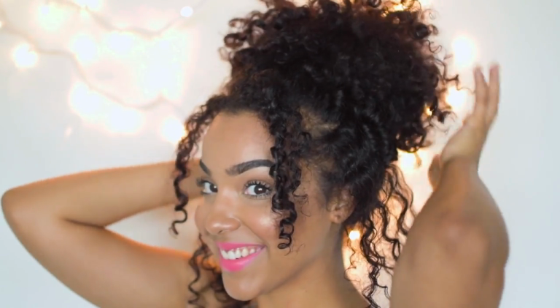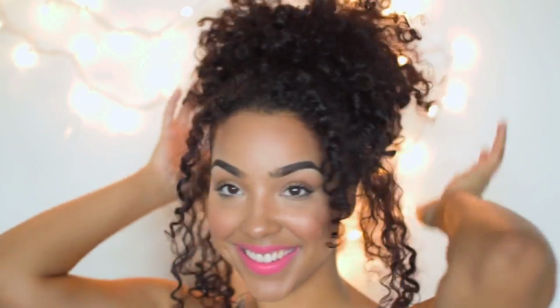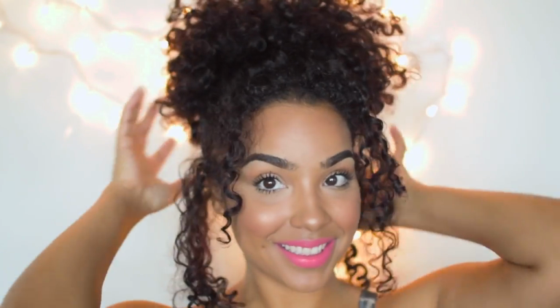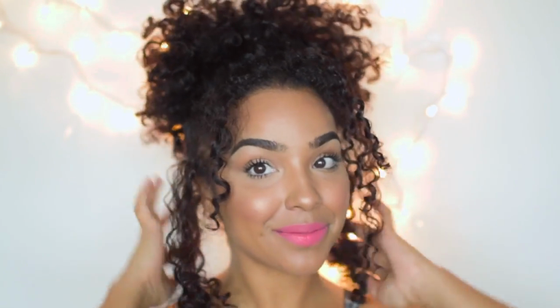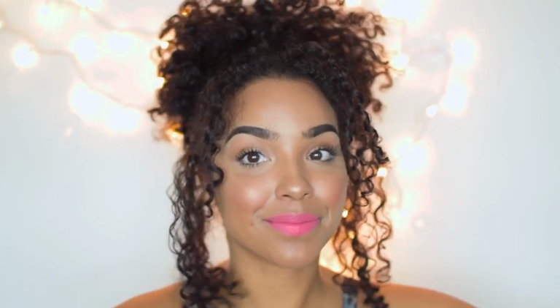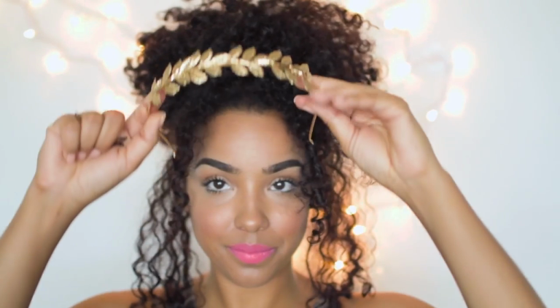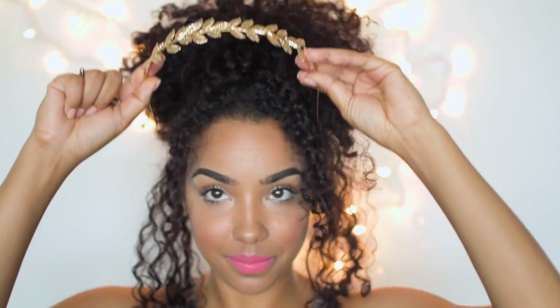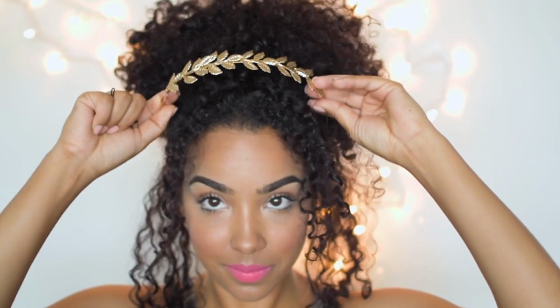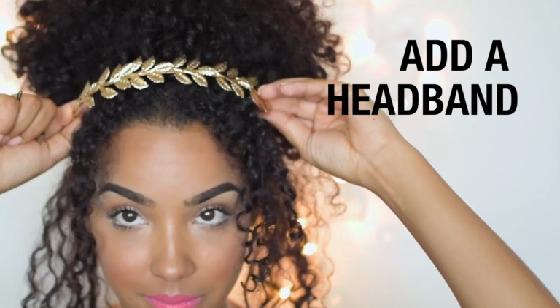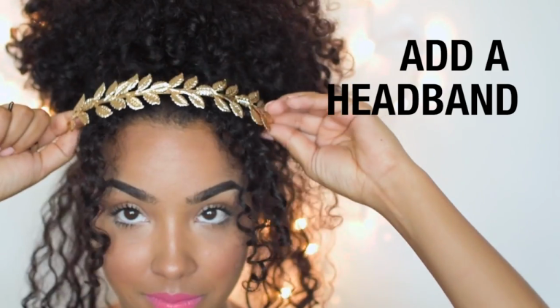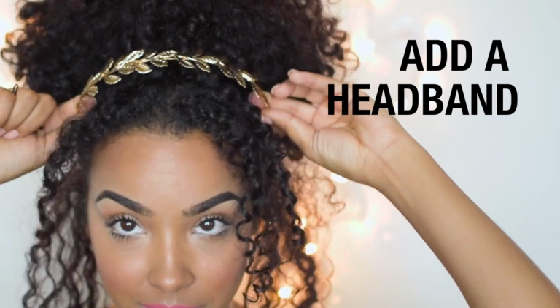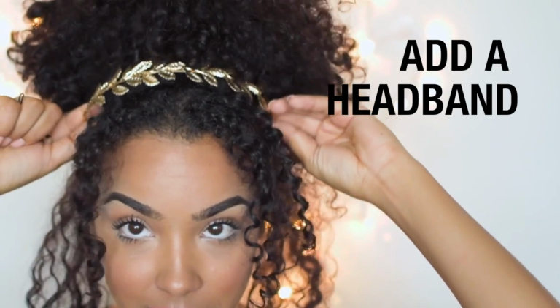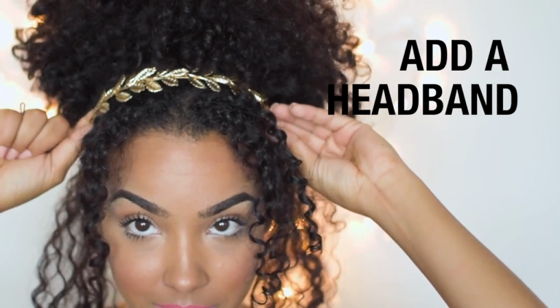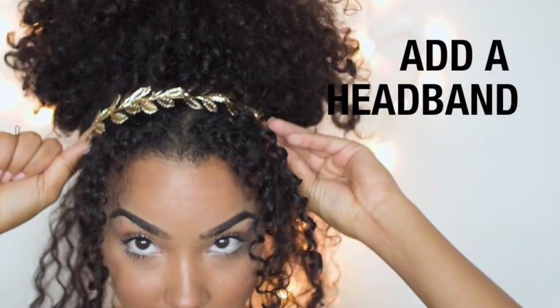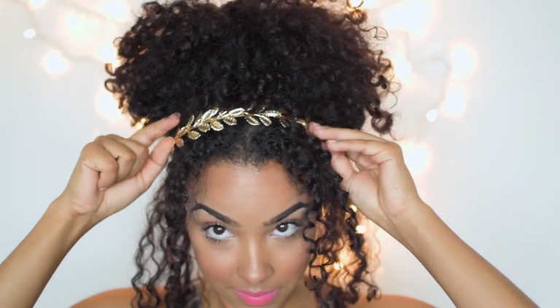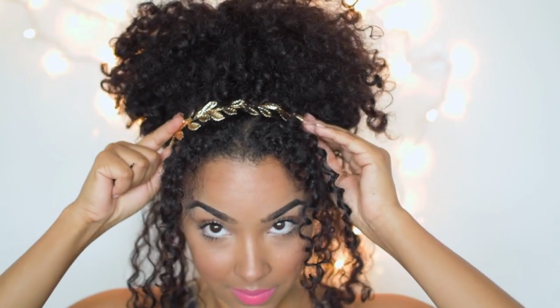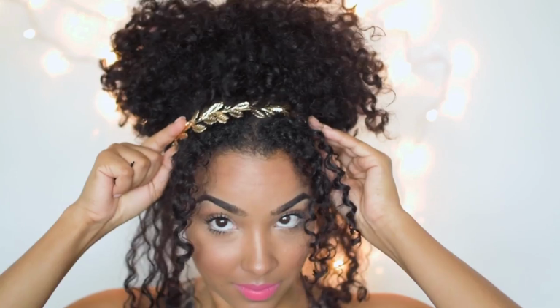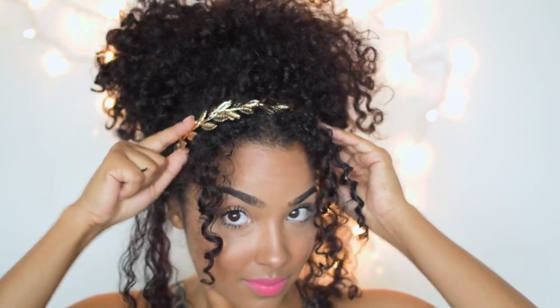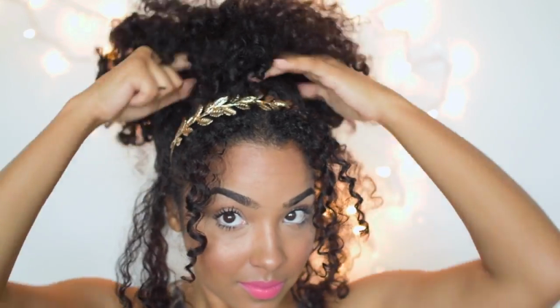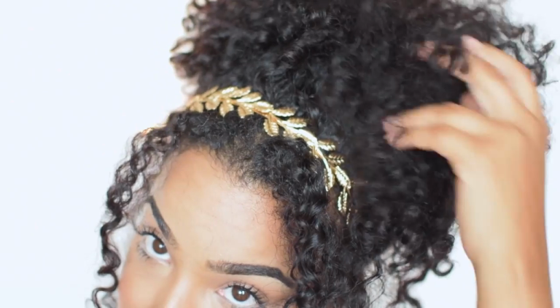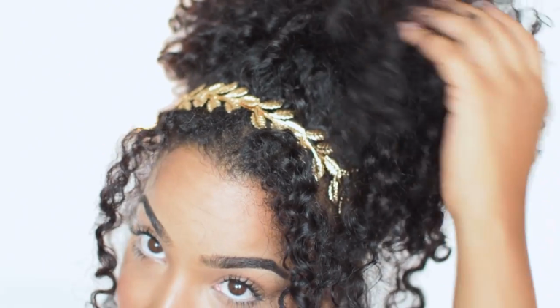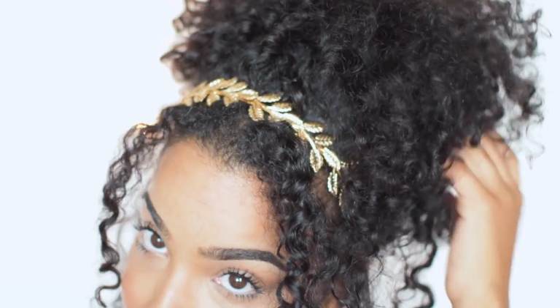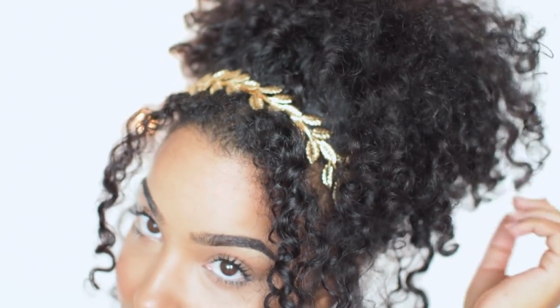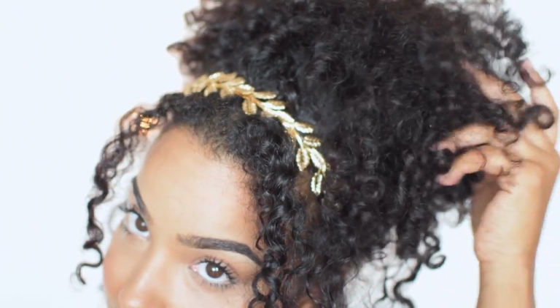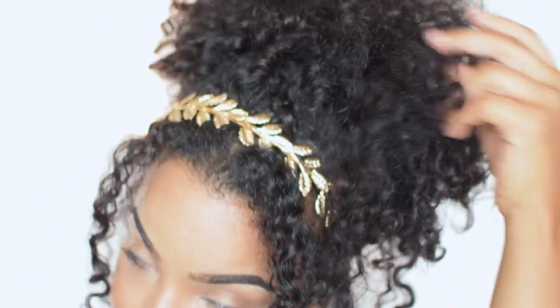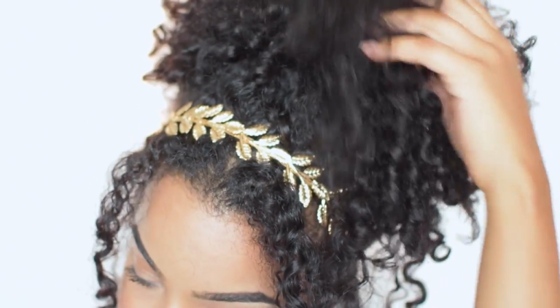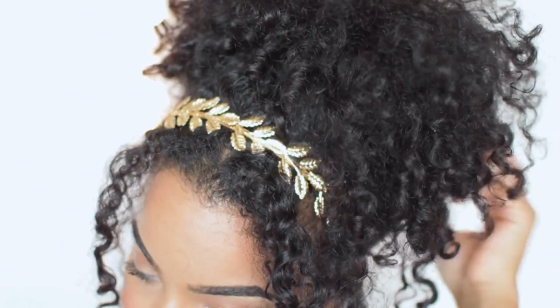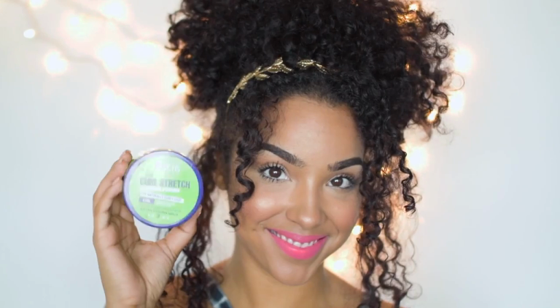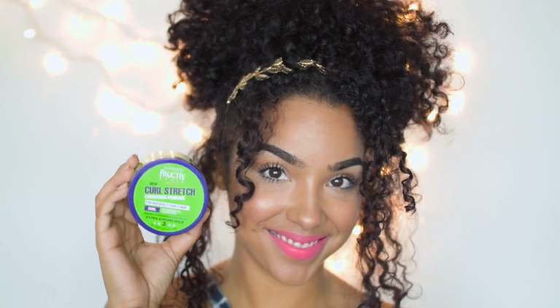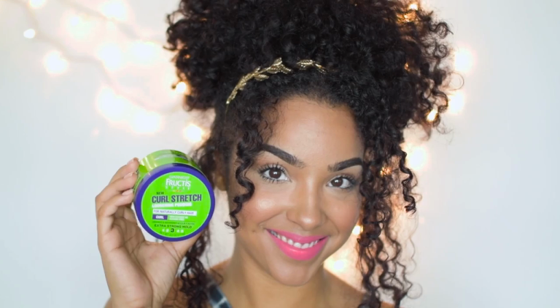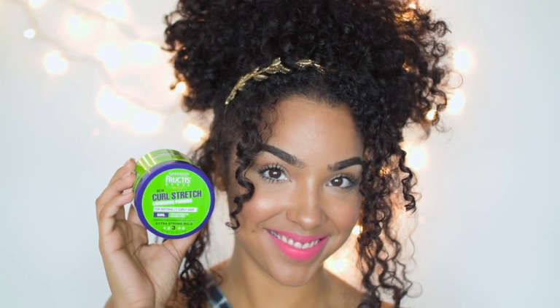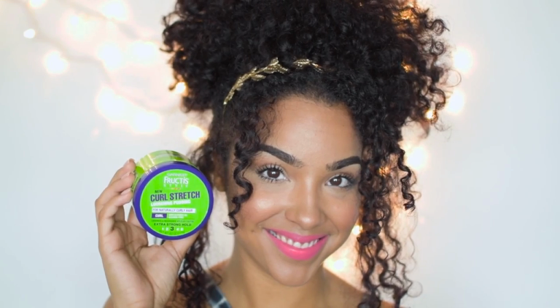A super cute addition you can make to this look is definitely adding a headband. I love this leafy golden headband — it just really makes the look even more elegant. So now we're going to take care of that first.